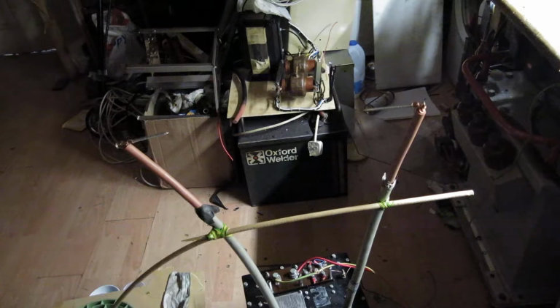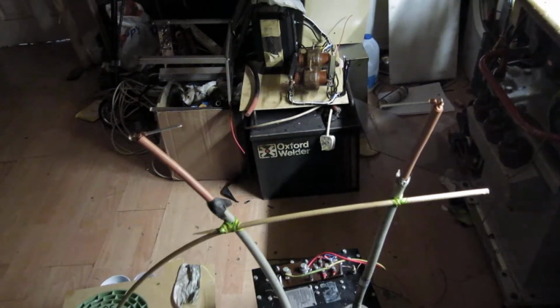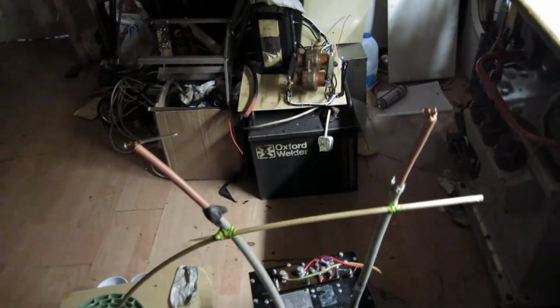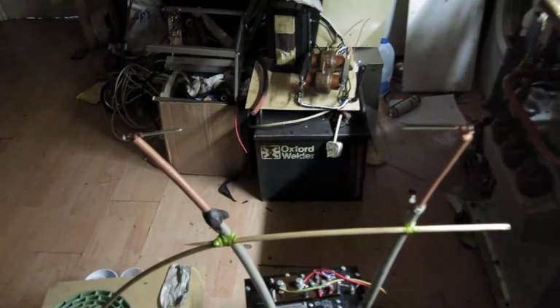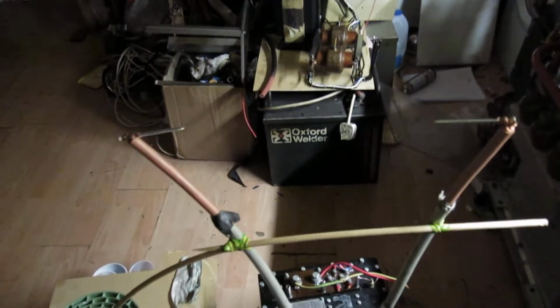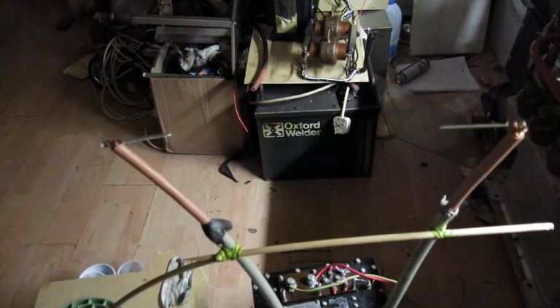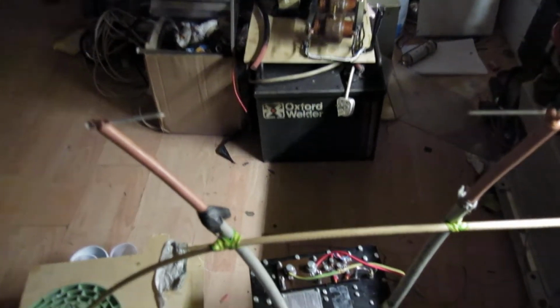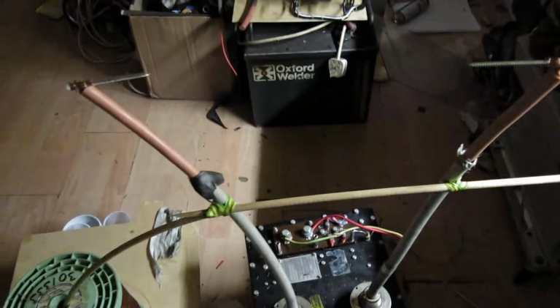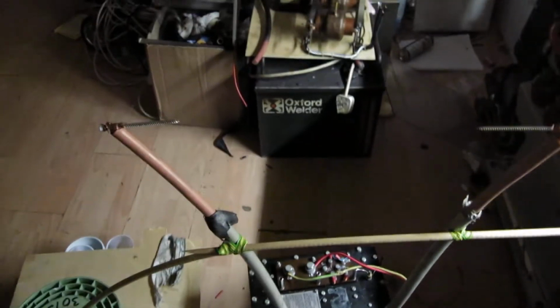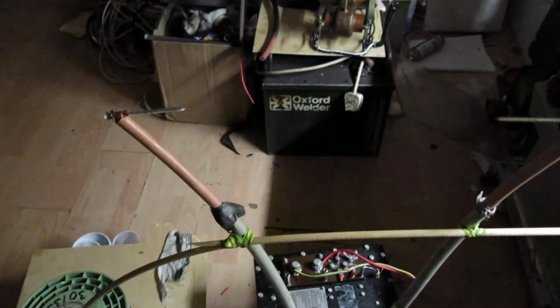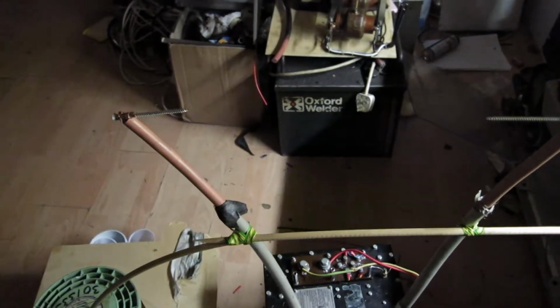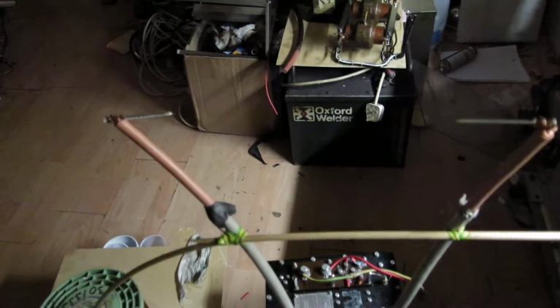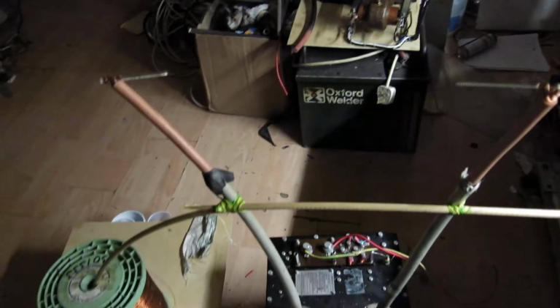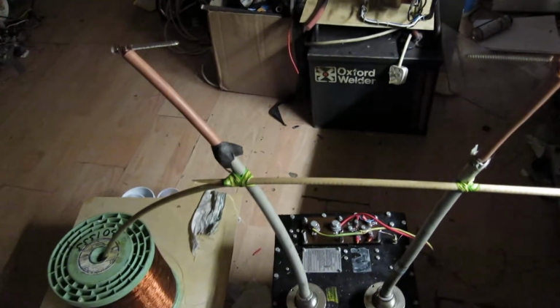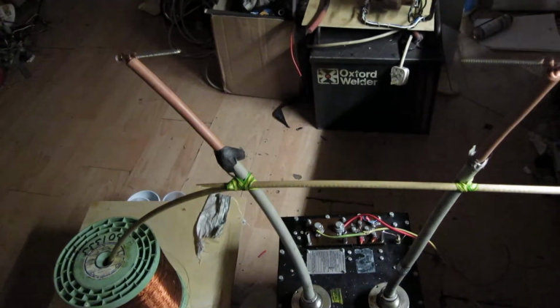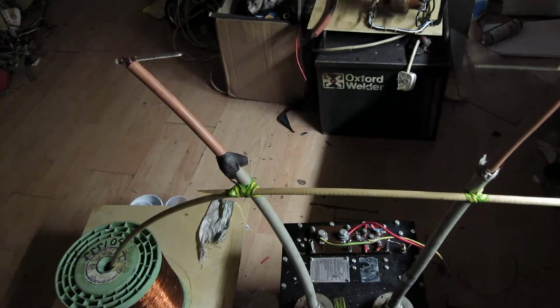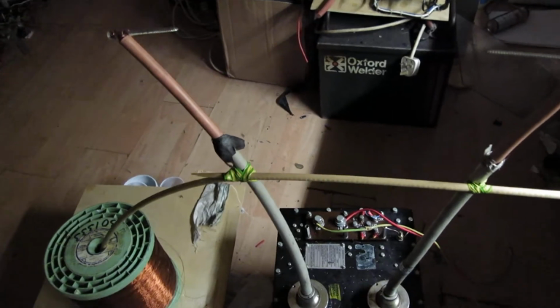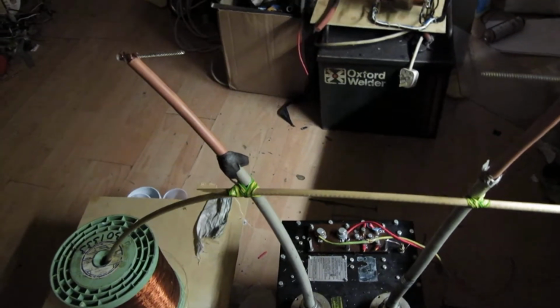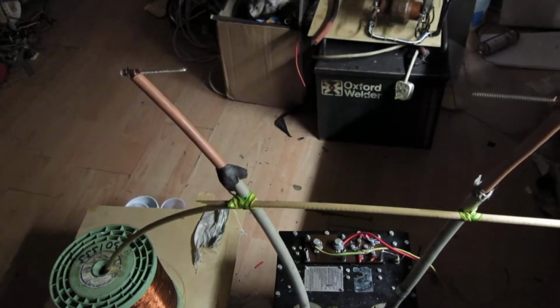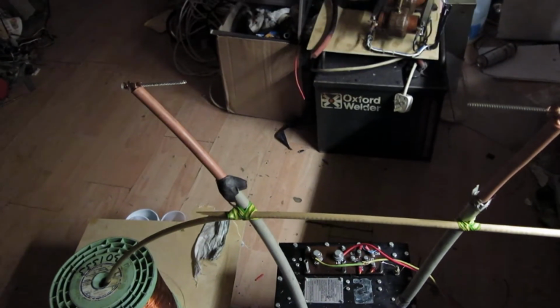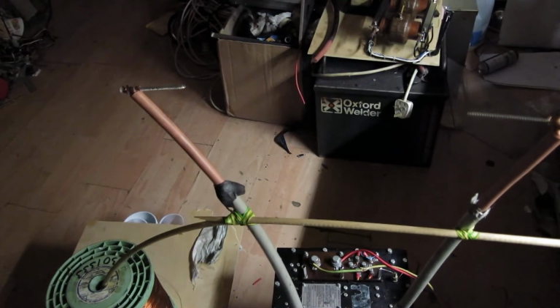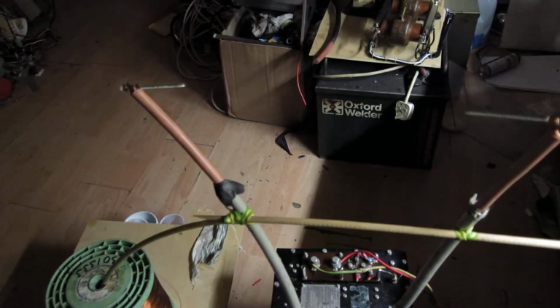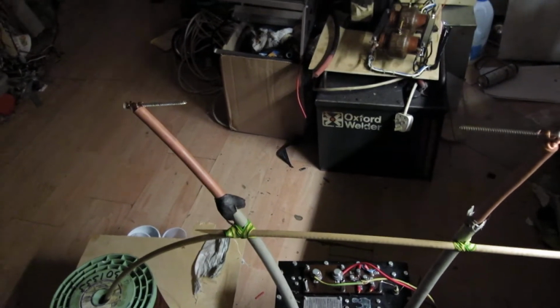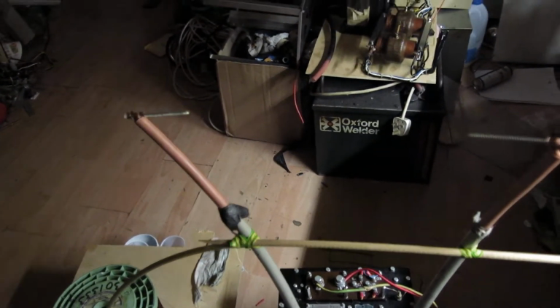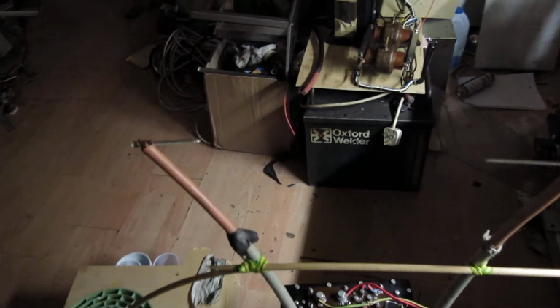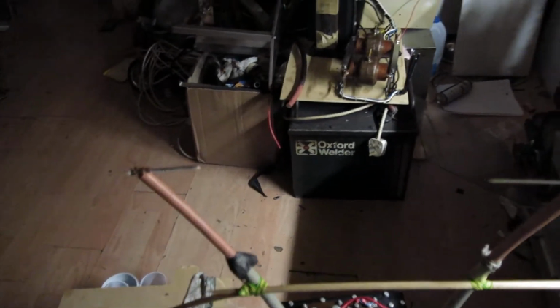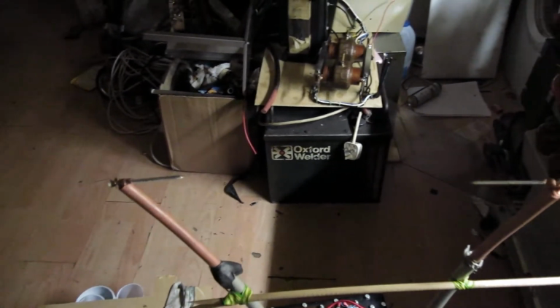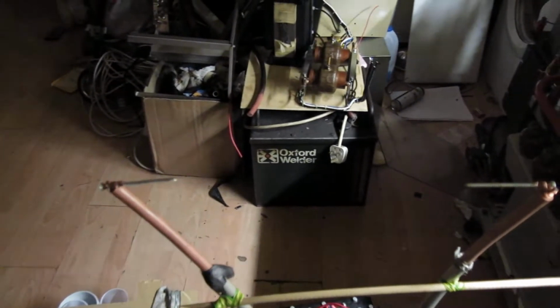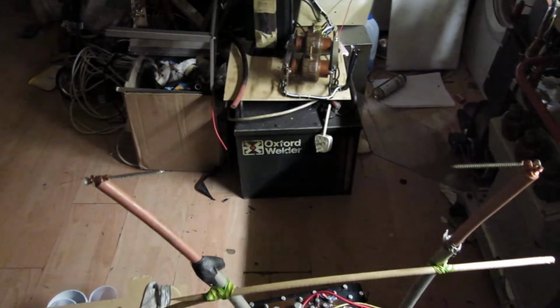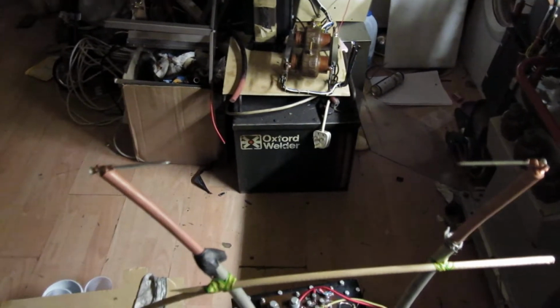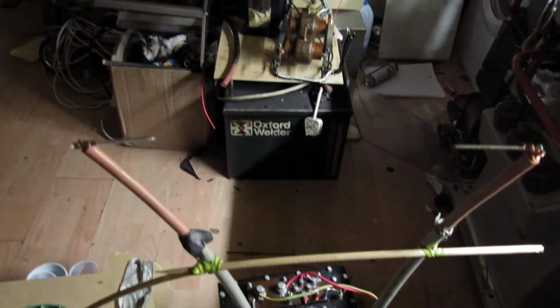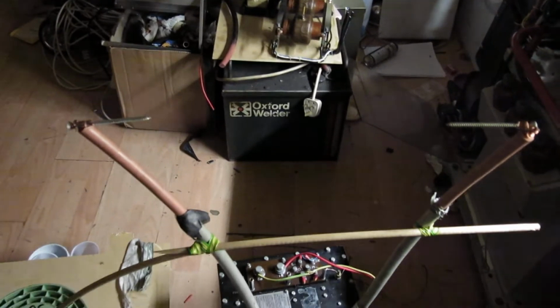Hi guys, this is a 125 kV 2.5 milliamp x-ray transformer, and that's a continuous rating. It does have a rating of 36 kilowatts intermittent.